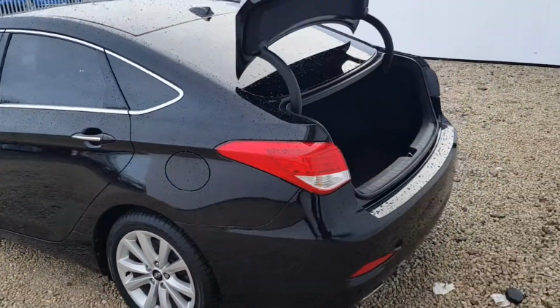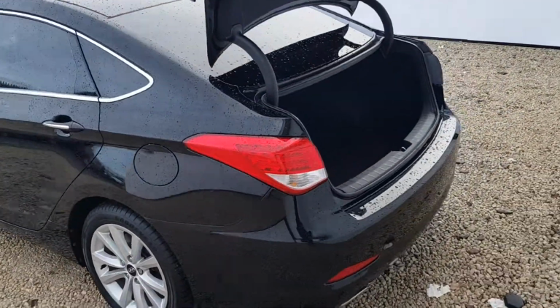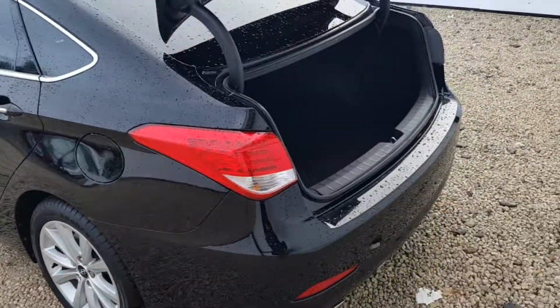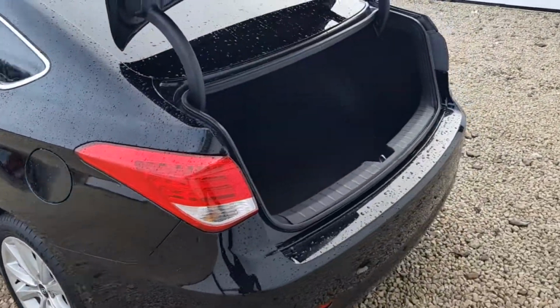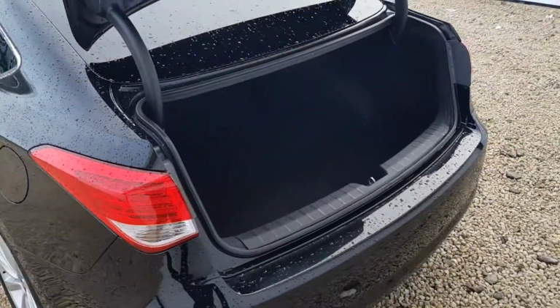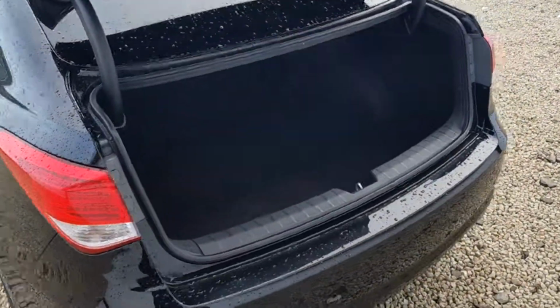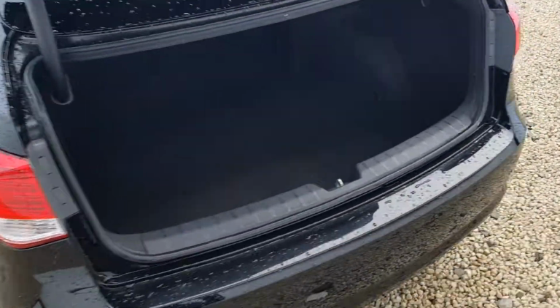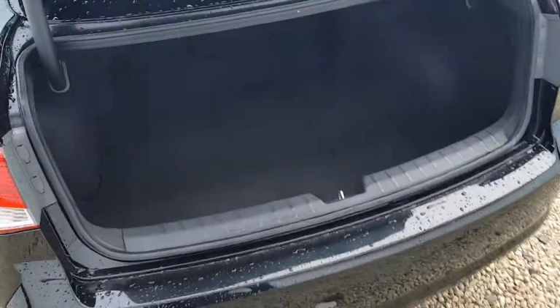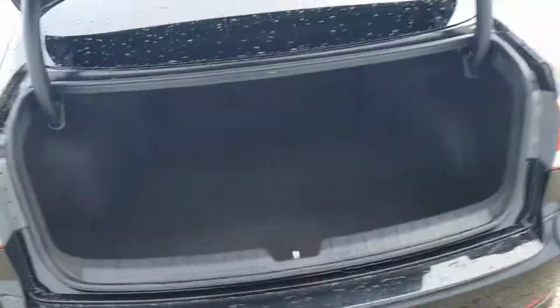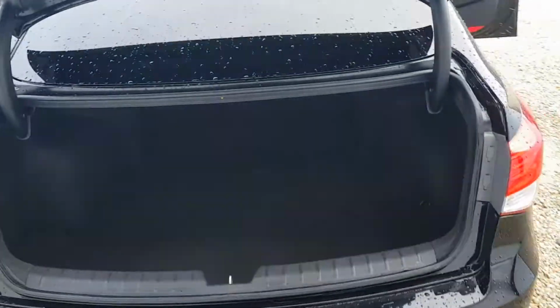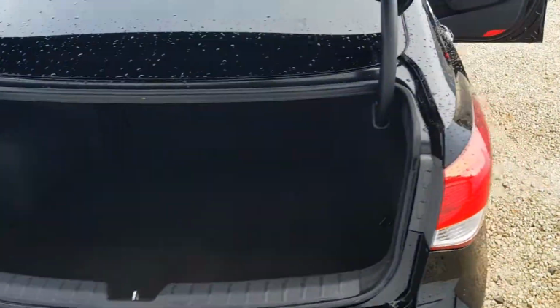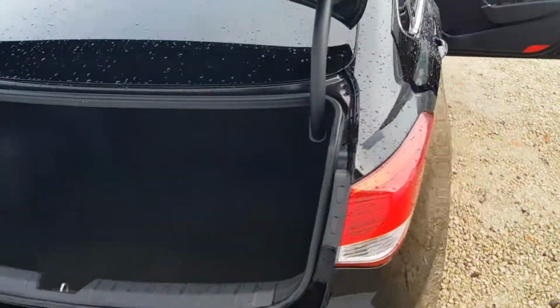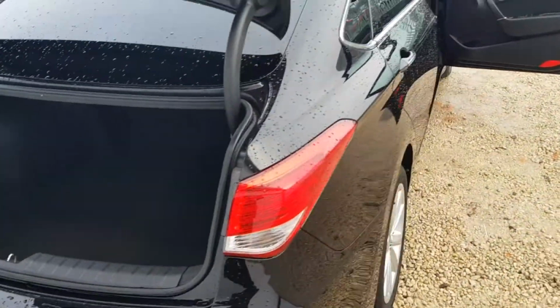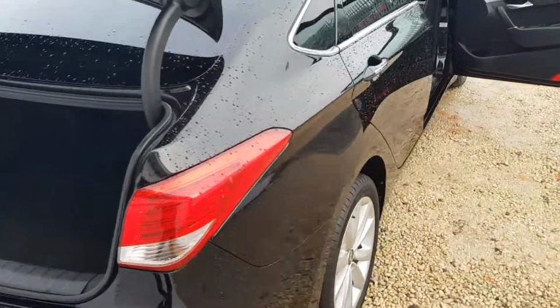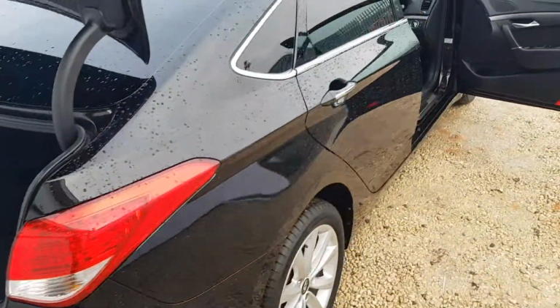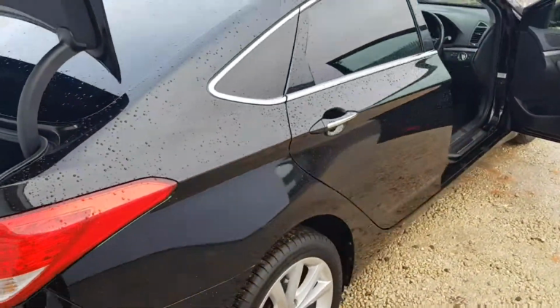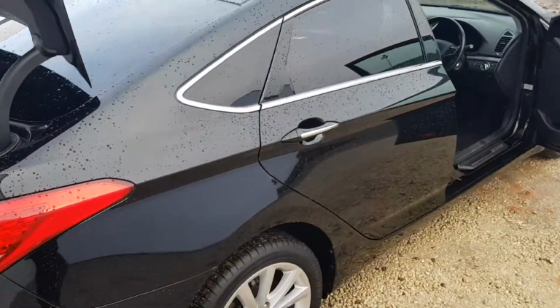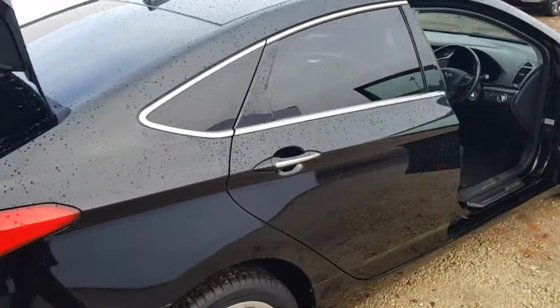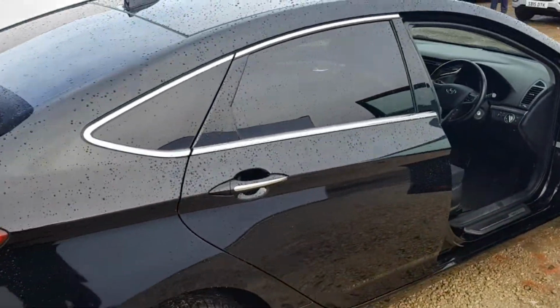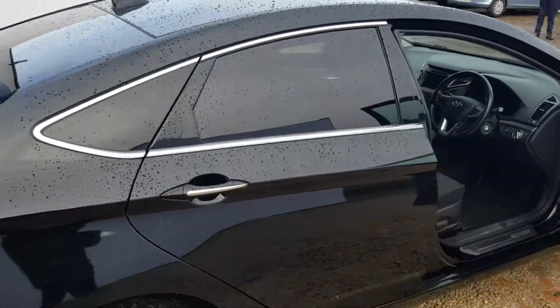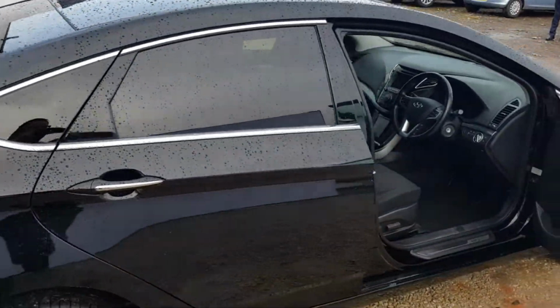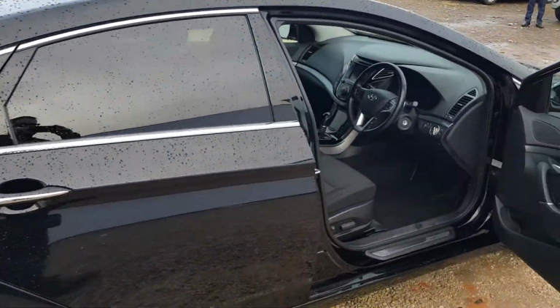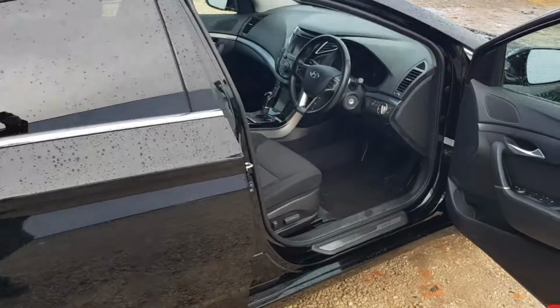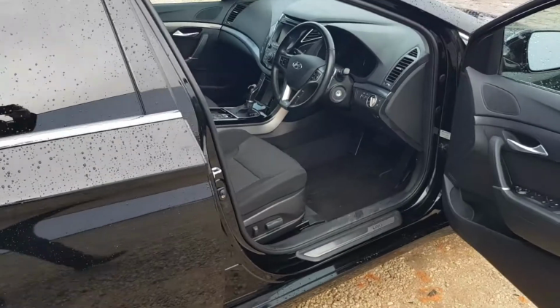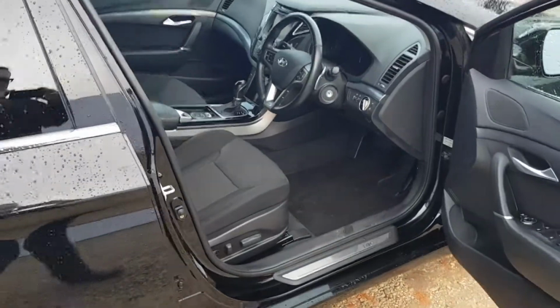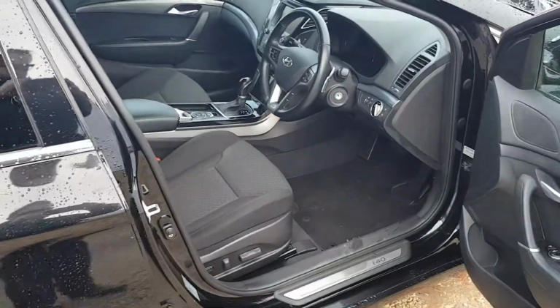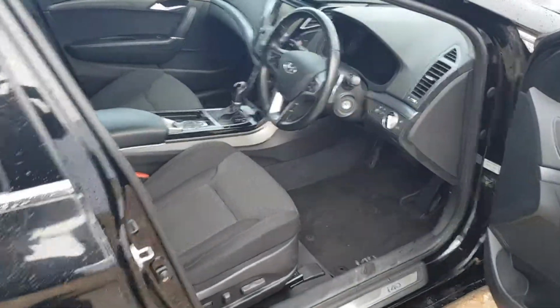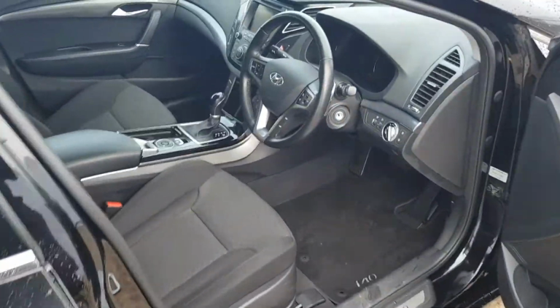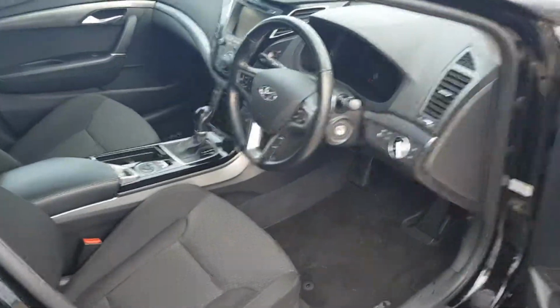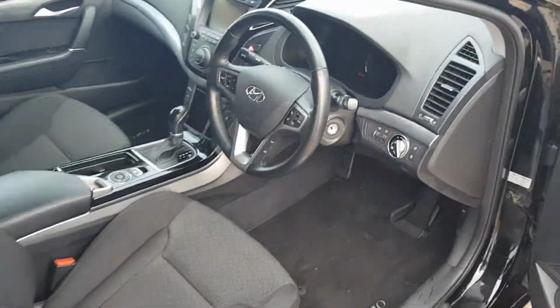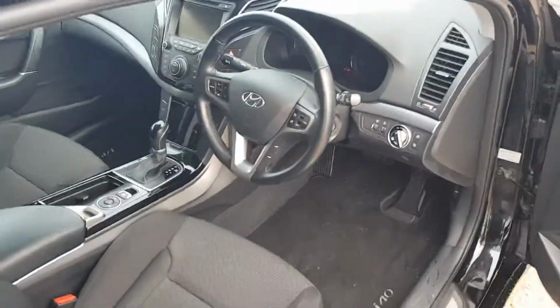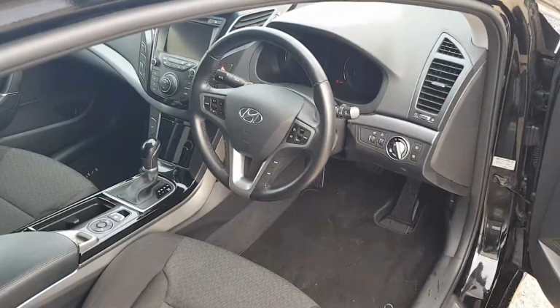There's ample boot space in the car as well with a space saver. The back seats have isofix and privacy glass. In the cockpit you'll notice the driver's seat is electric, and it has bluetooth and cruise control.